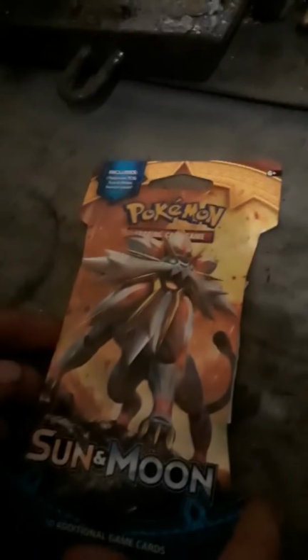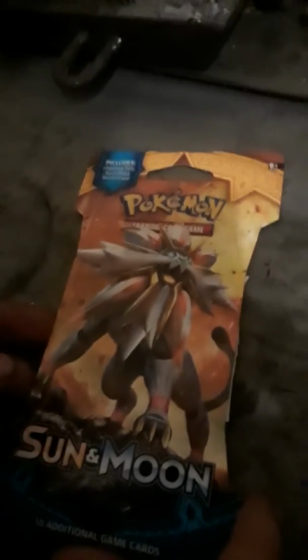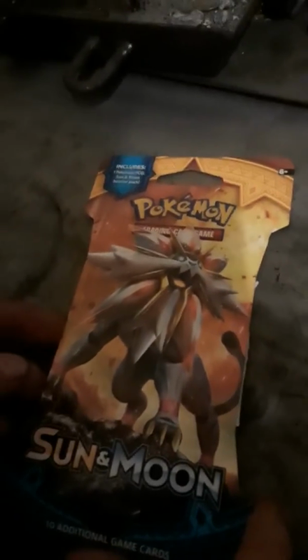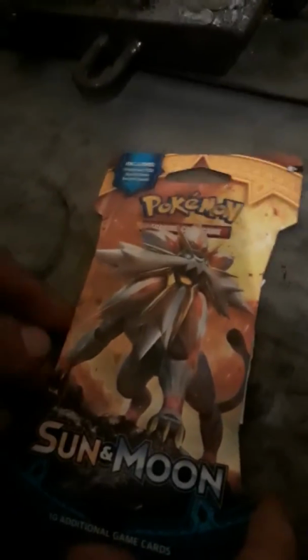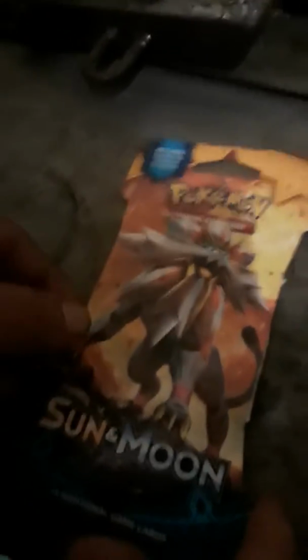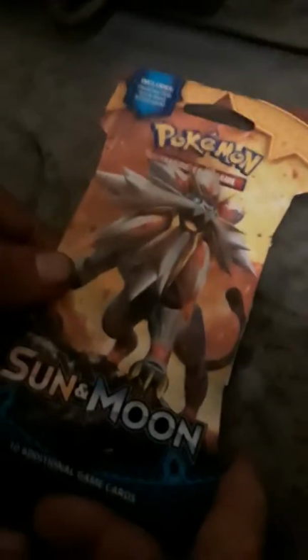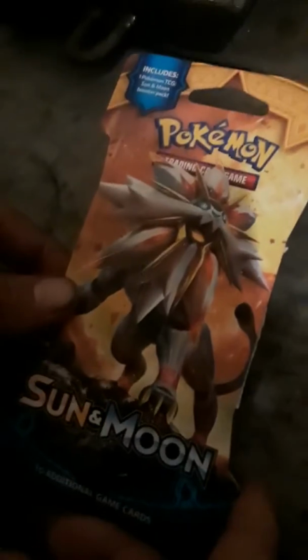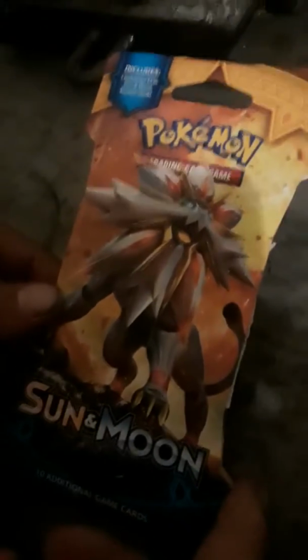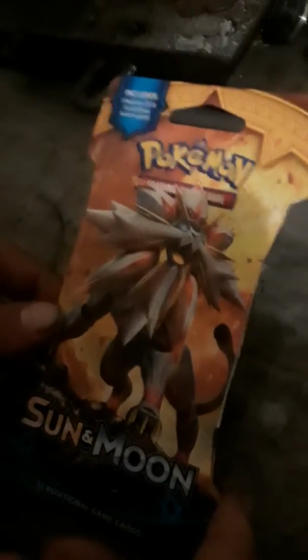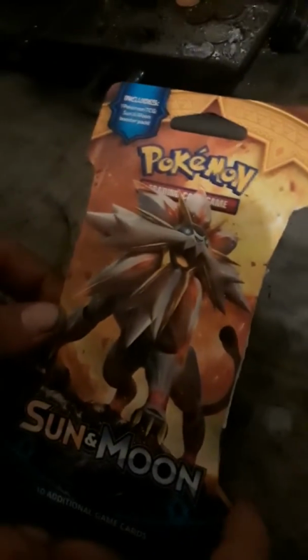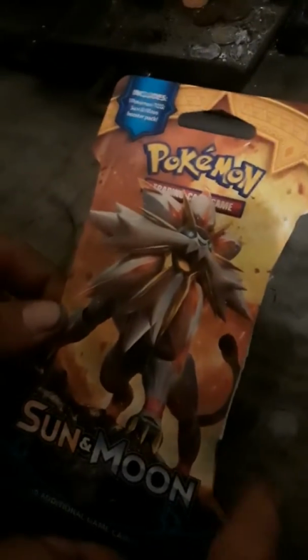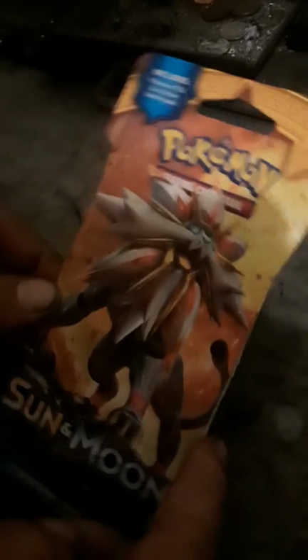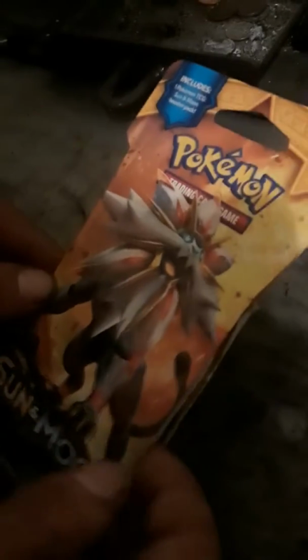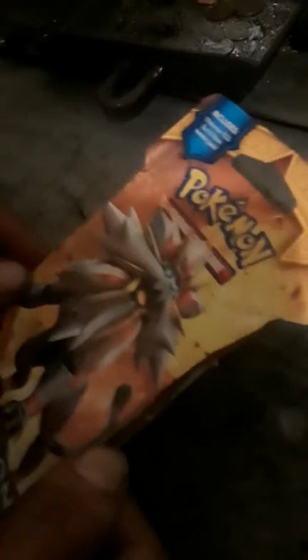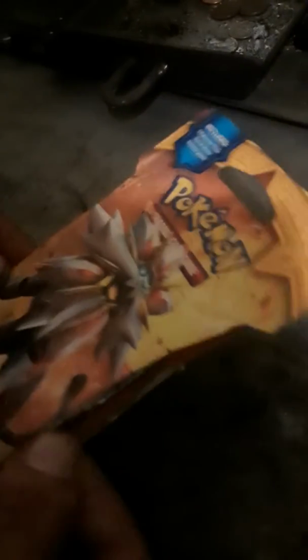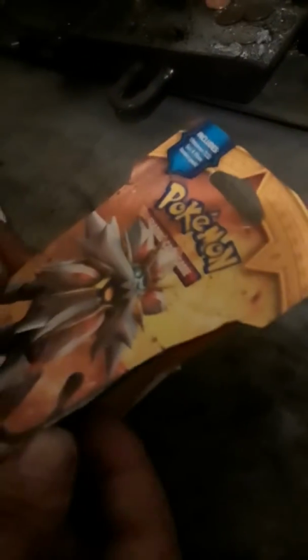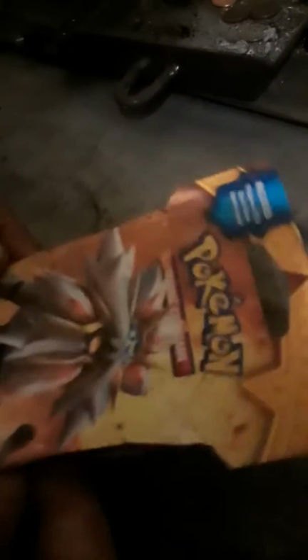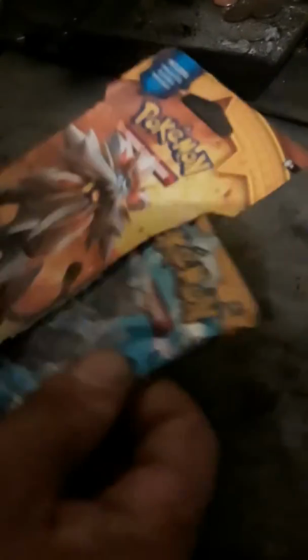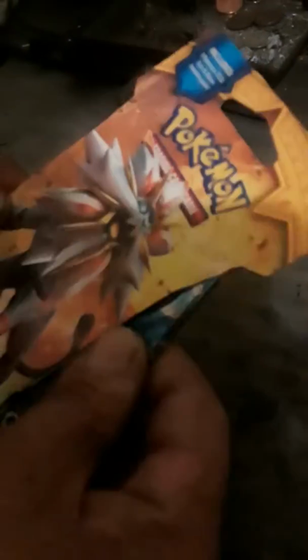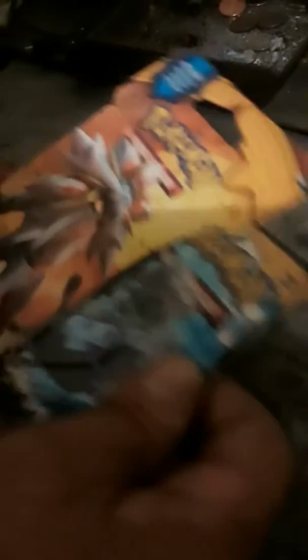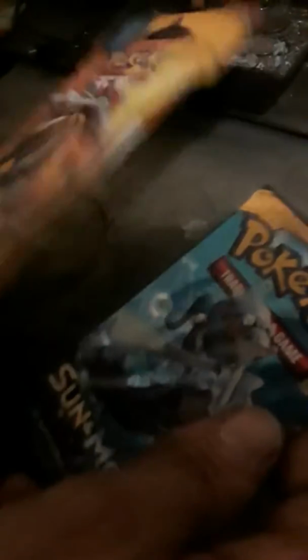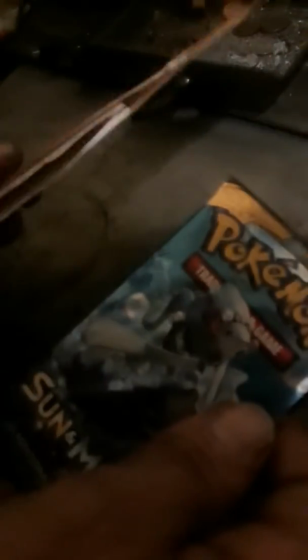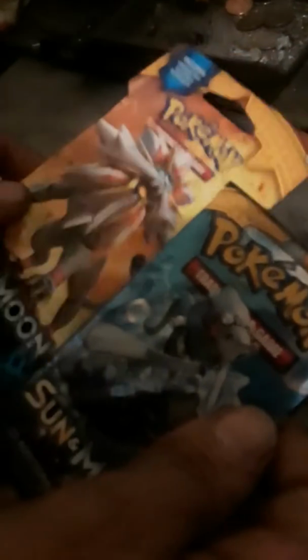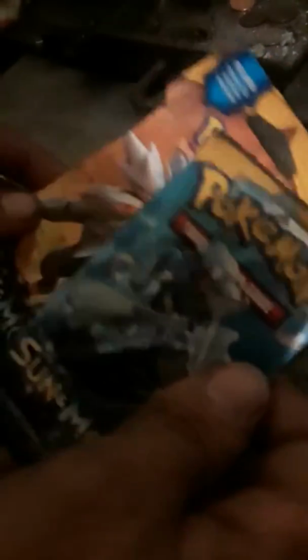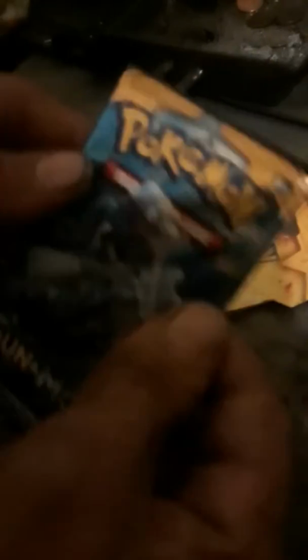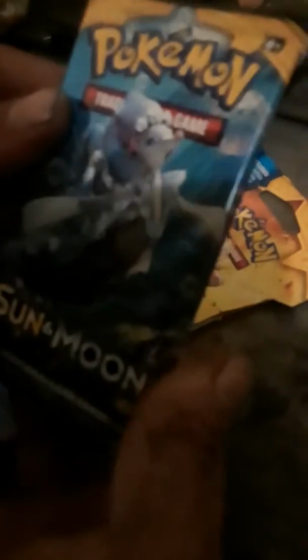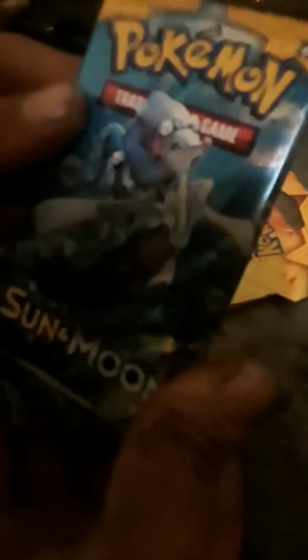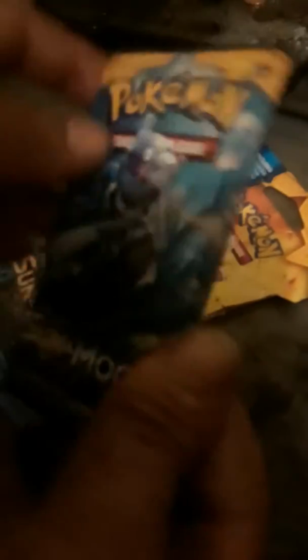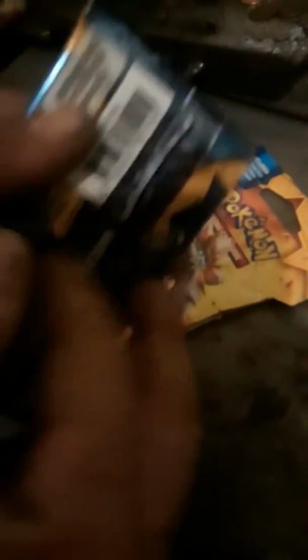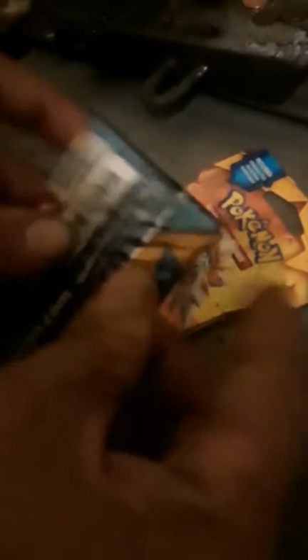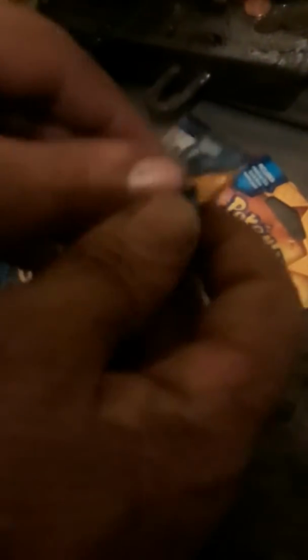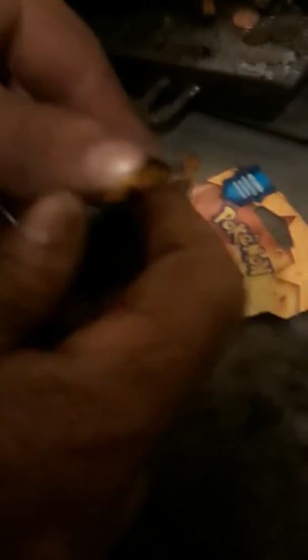Hey, what's up YouTube! About to open this Necrozma booster pack. I already cut it with some scissors but I didn't open this one yet — check it out.